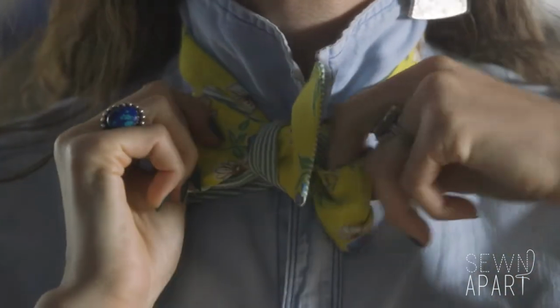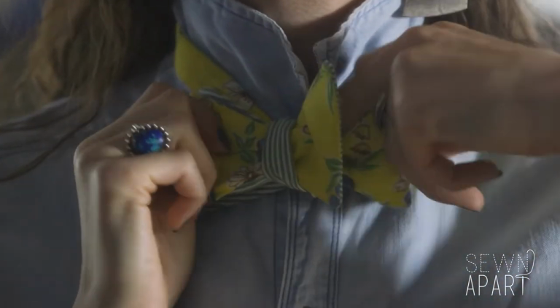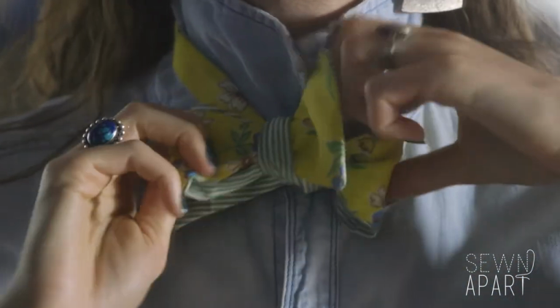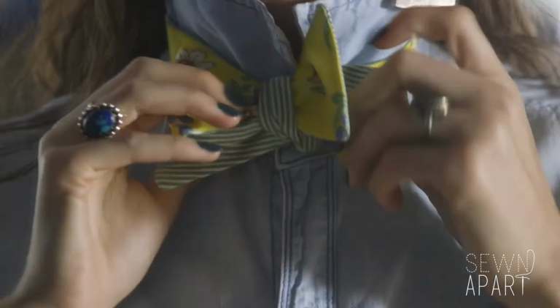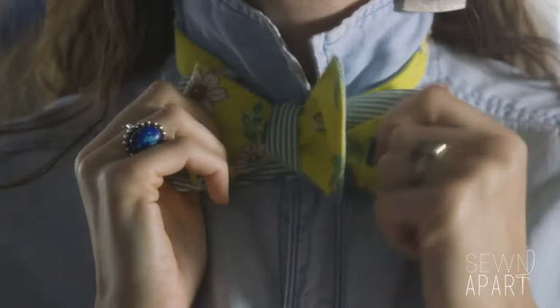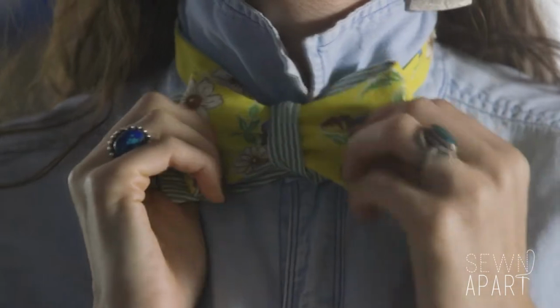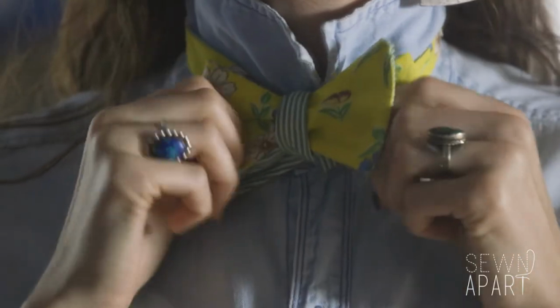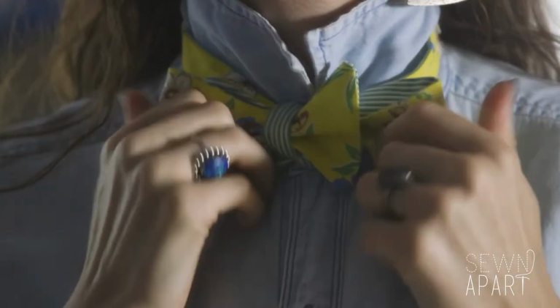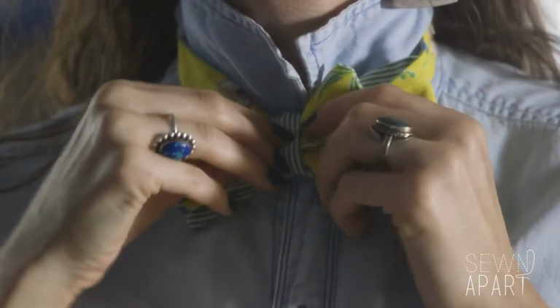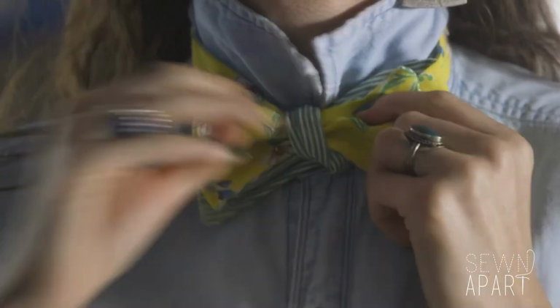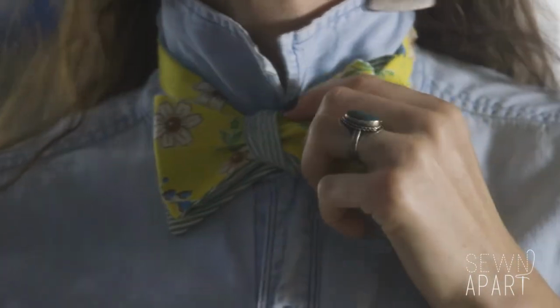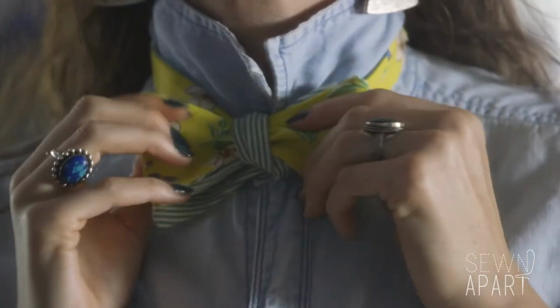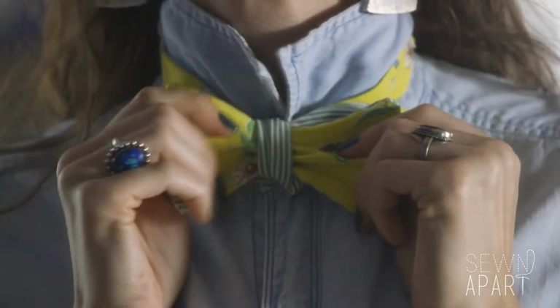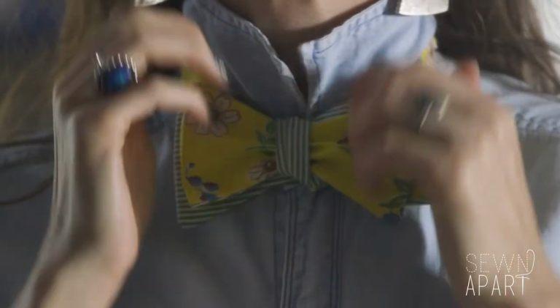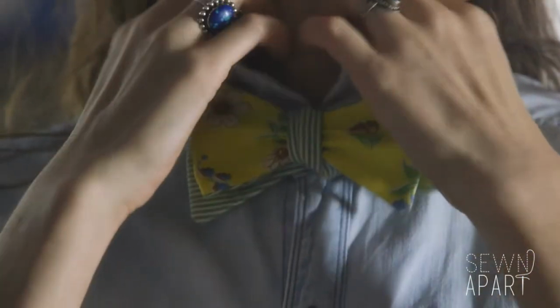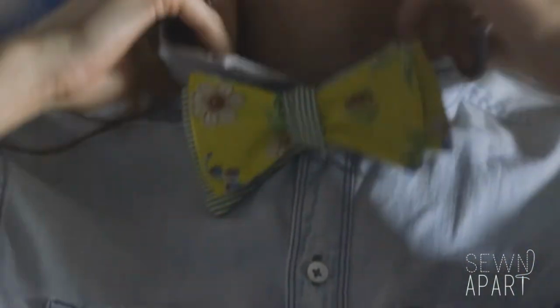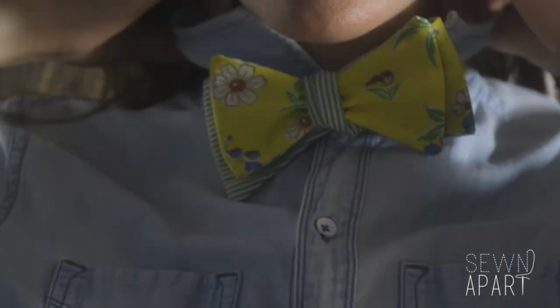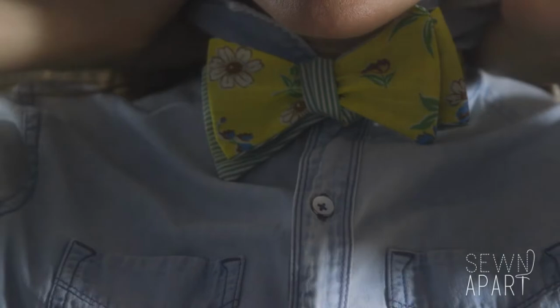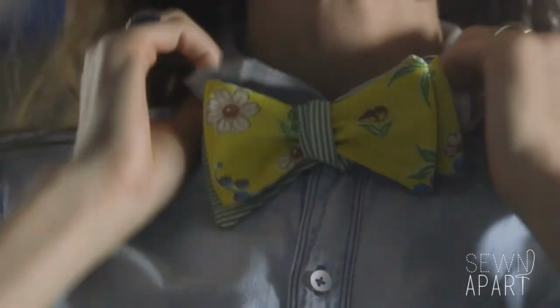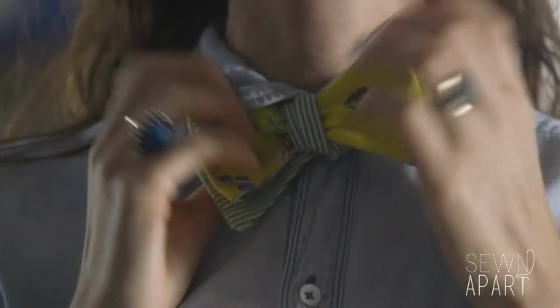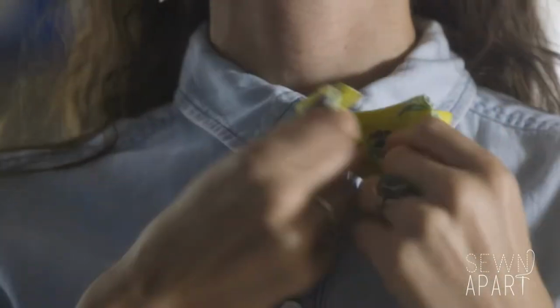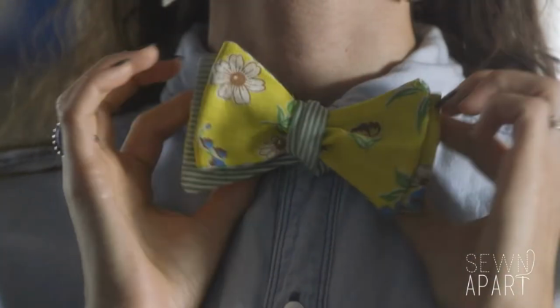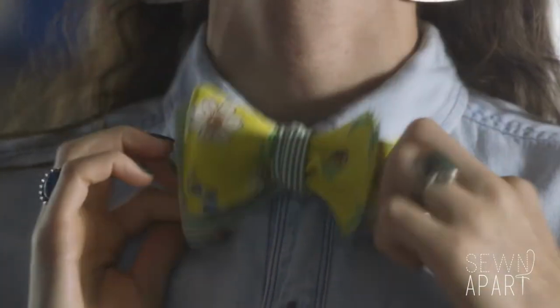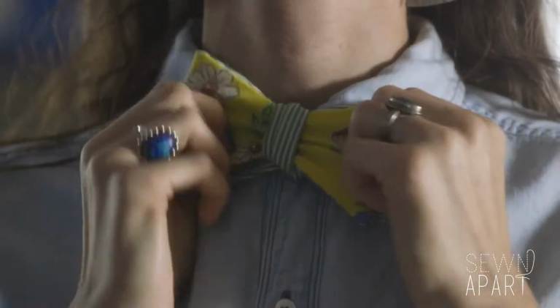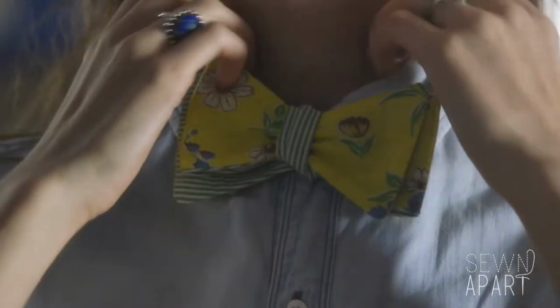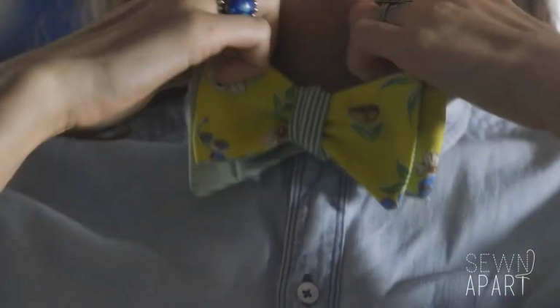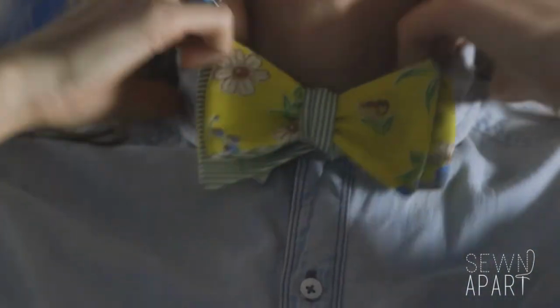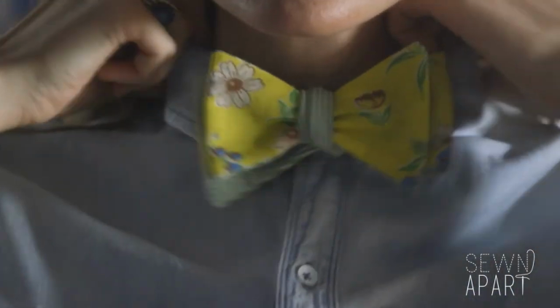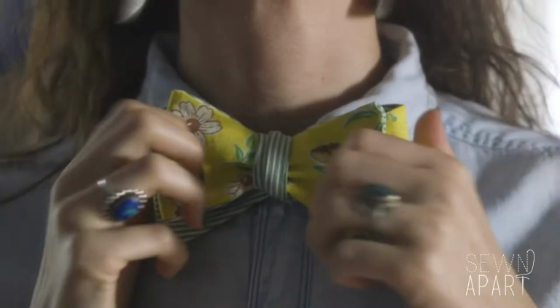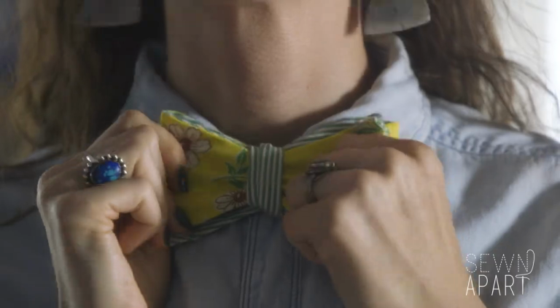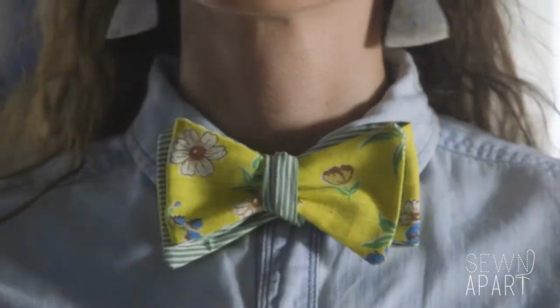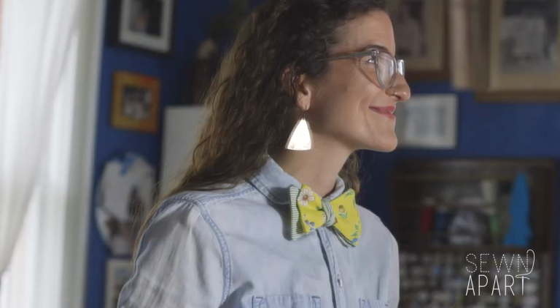And then you fluff and adjust as needed. You should have a folded side and a single piece of fabric on either side of the bow. It should be symmetrical.